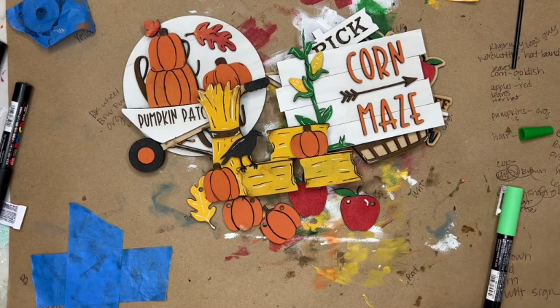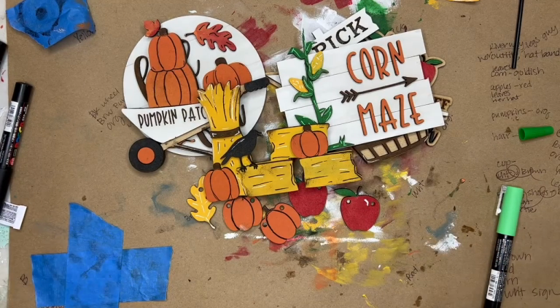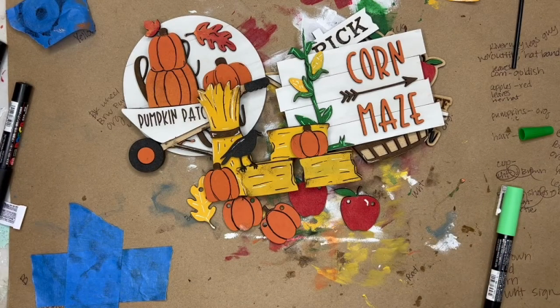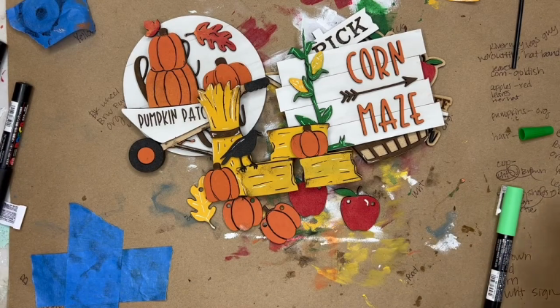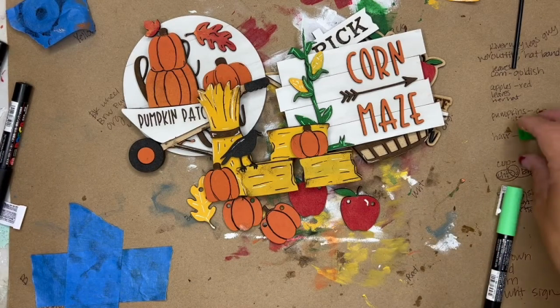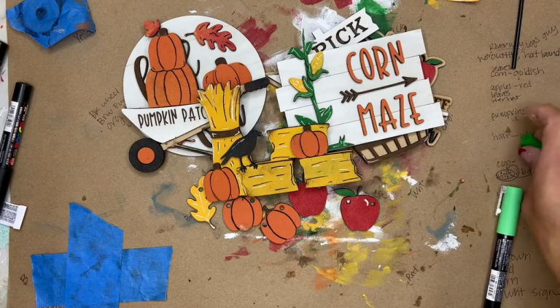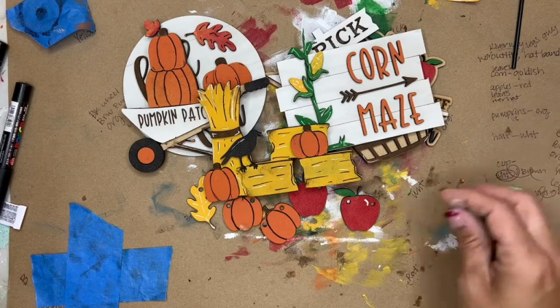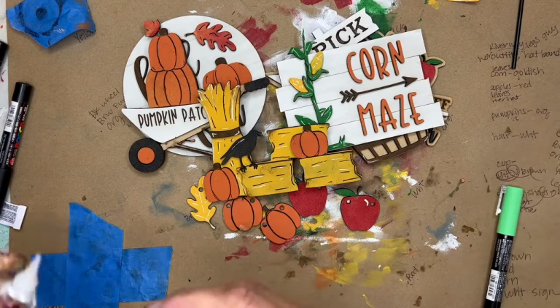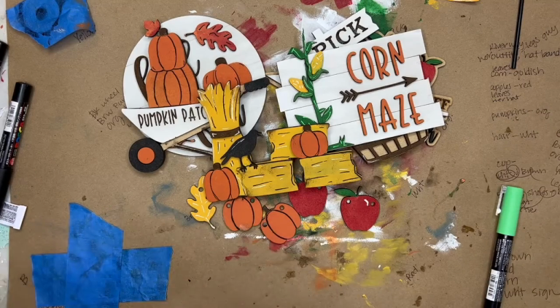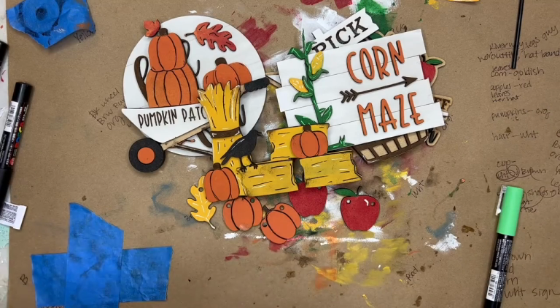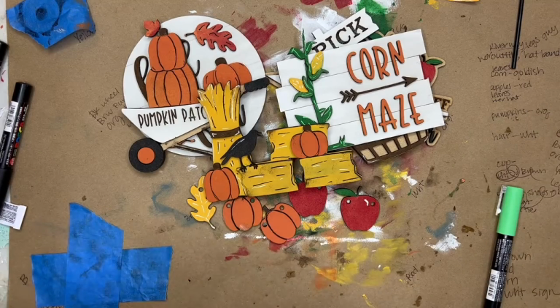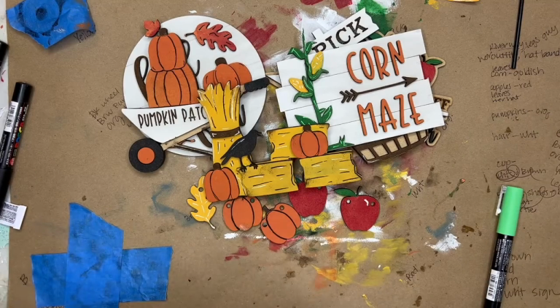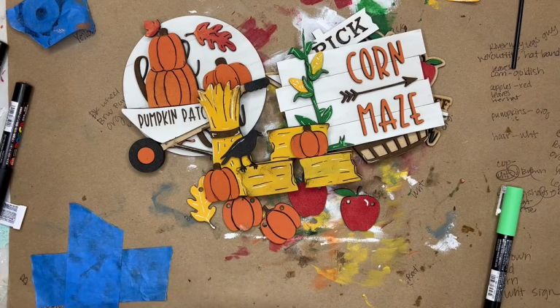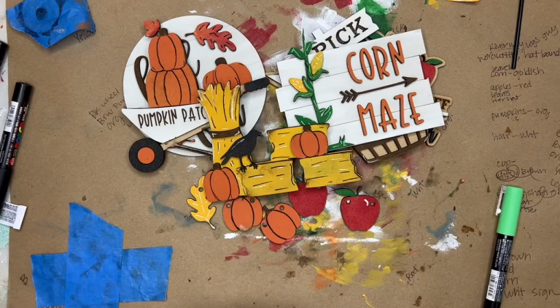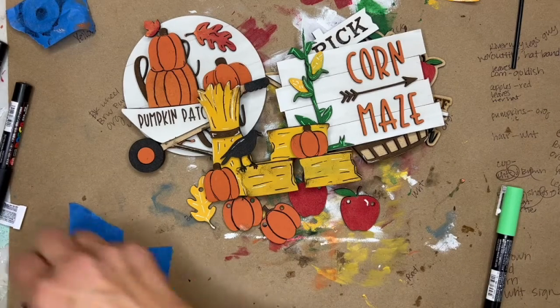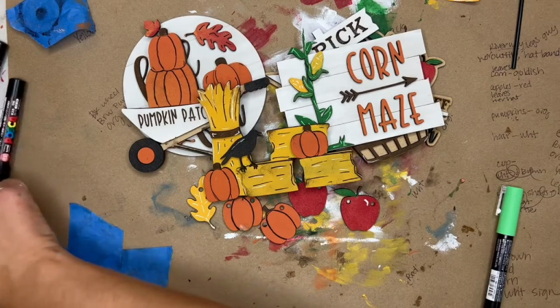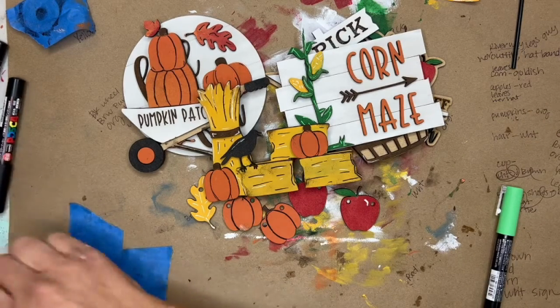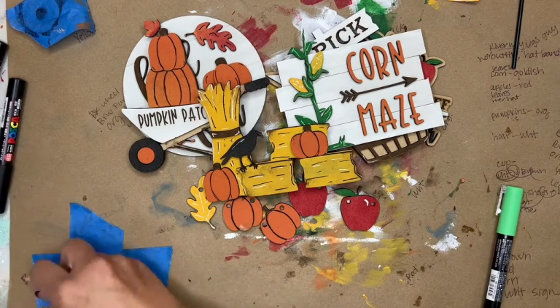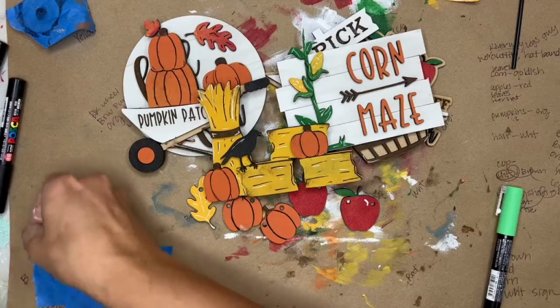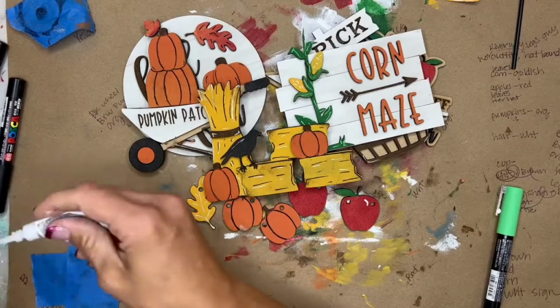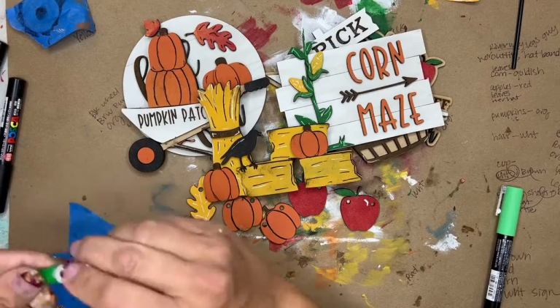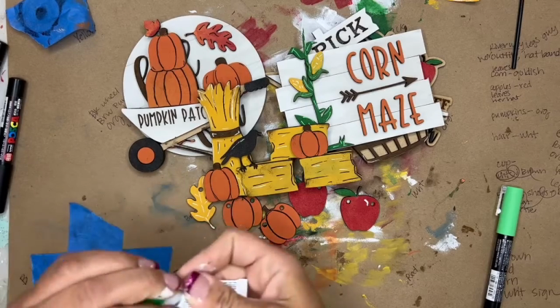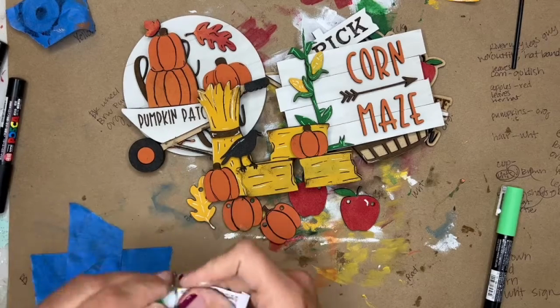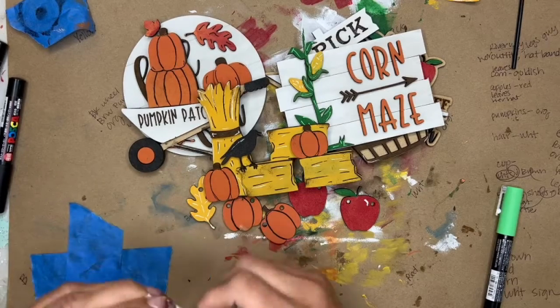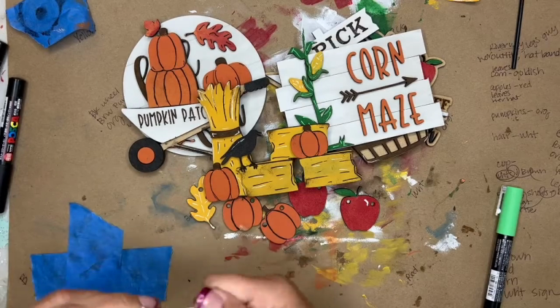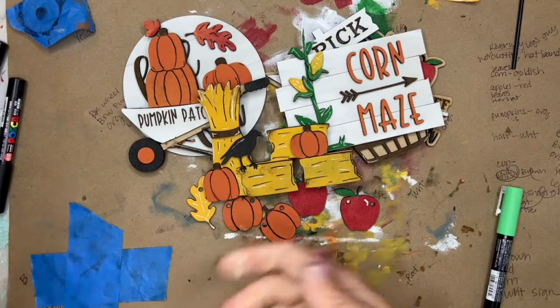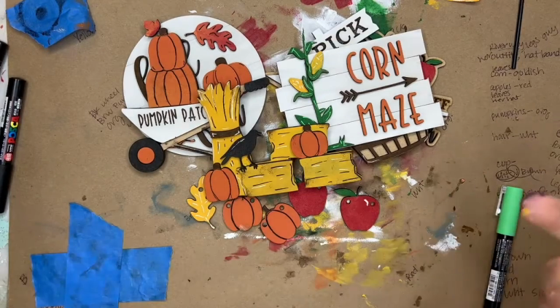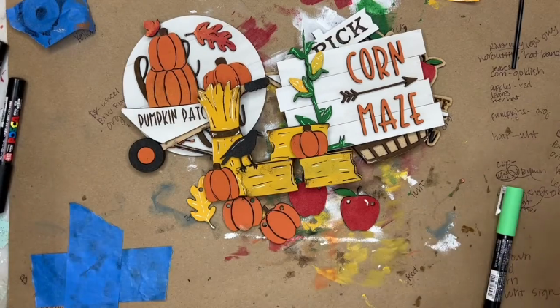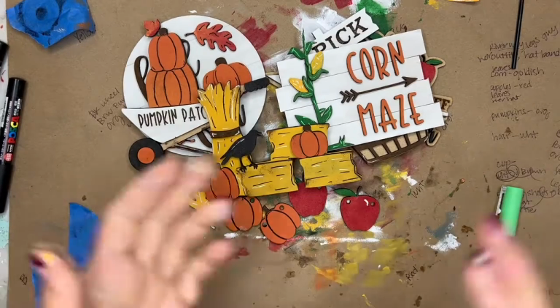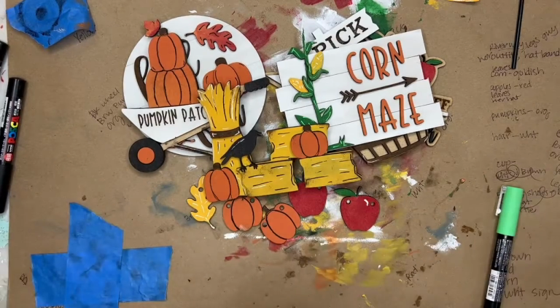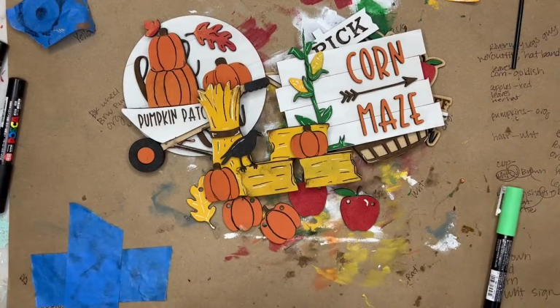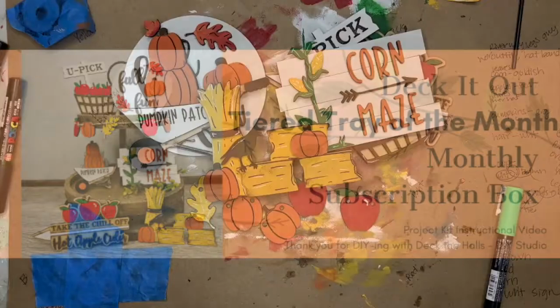So here are all your pieces — I hope you had an awesome time creating! I can't wait to see how you paint up this tray. Join us in the Deck It Out DIYers Facebook group so we can see all of your creative projects that you've made this month. We'll see you guys next time!